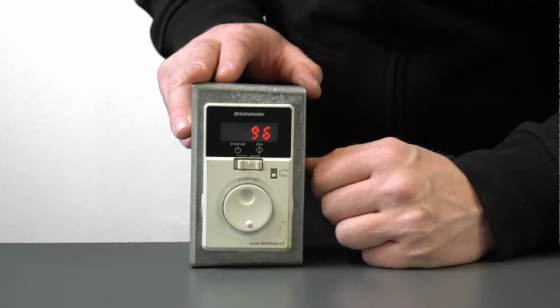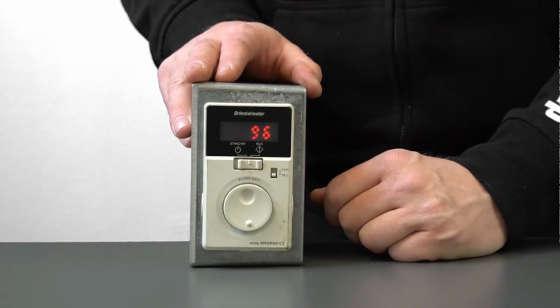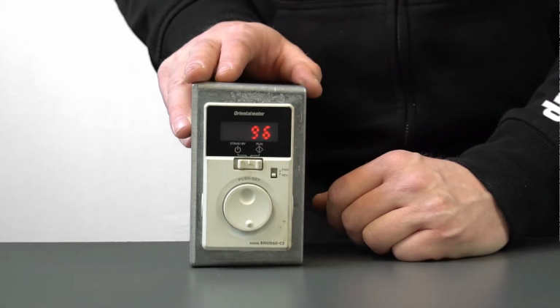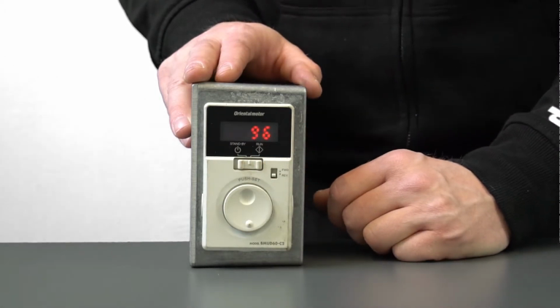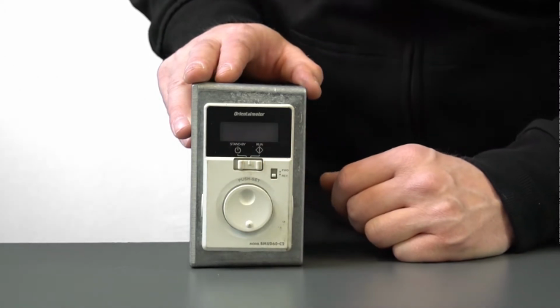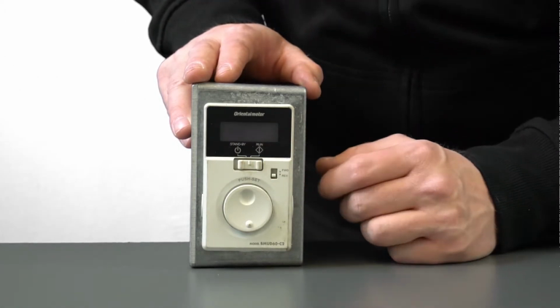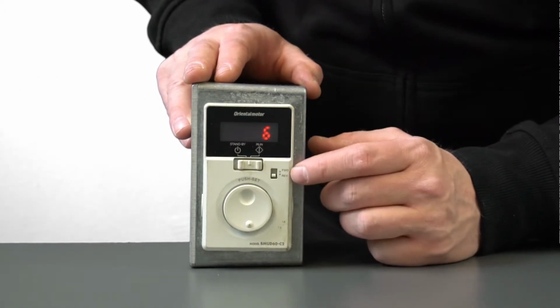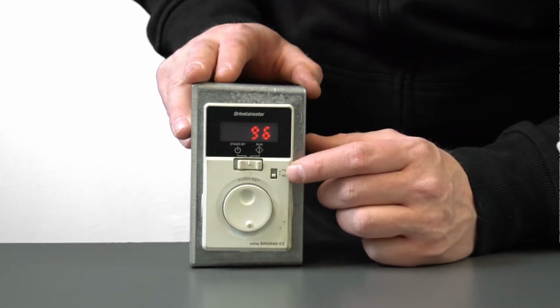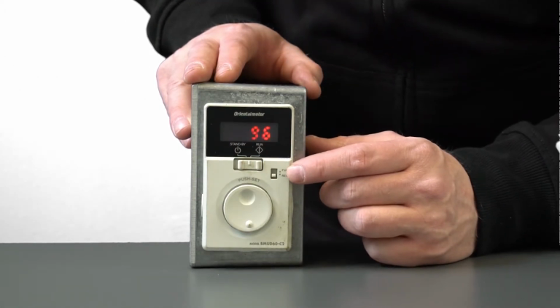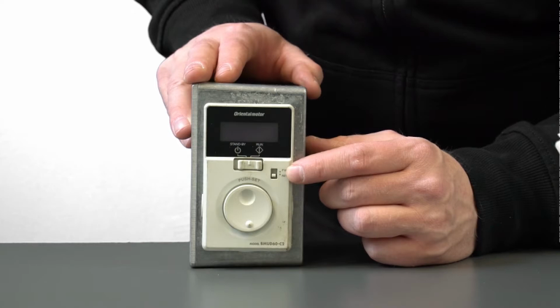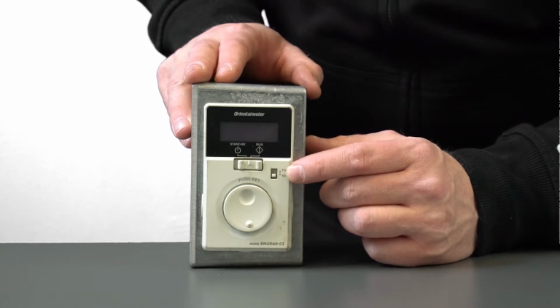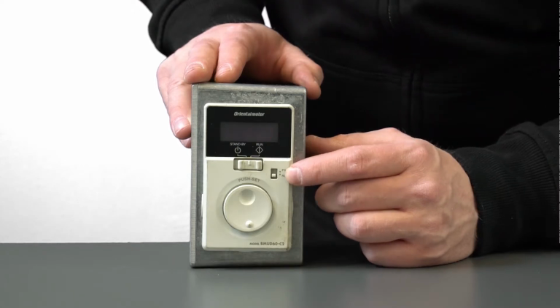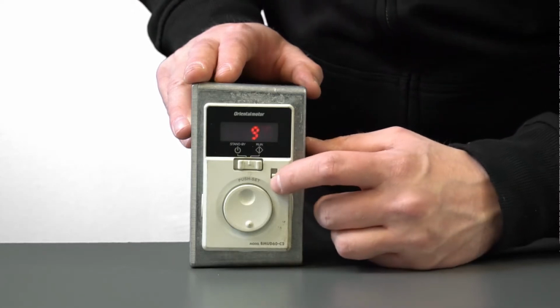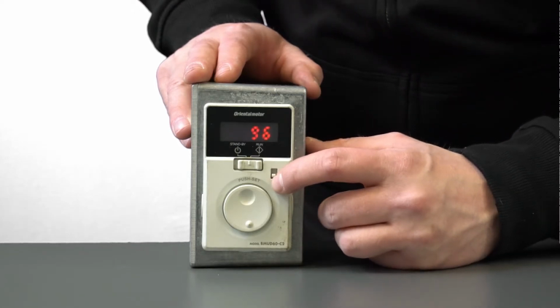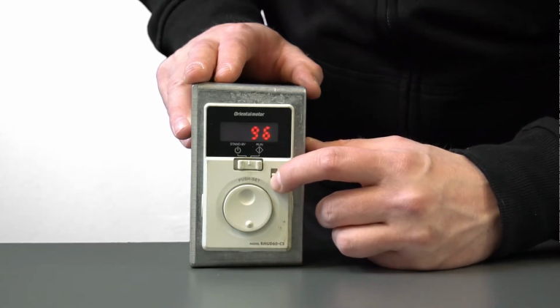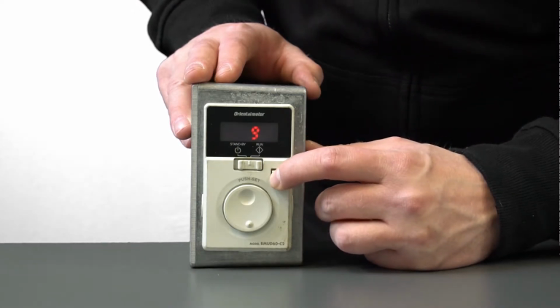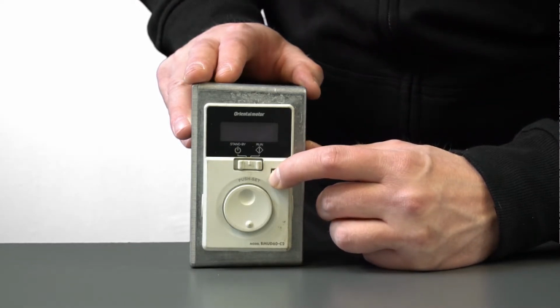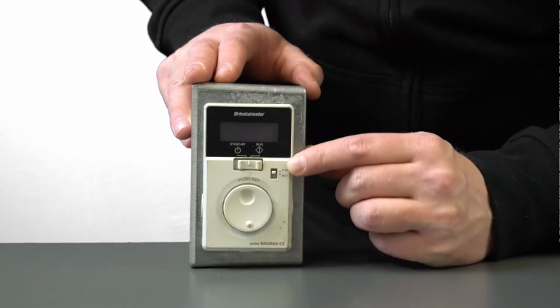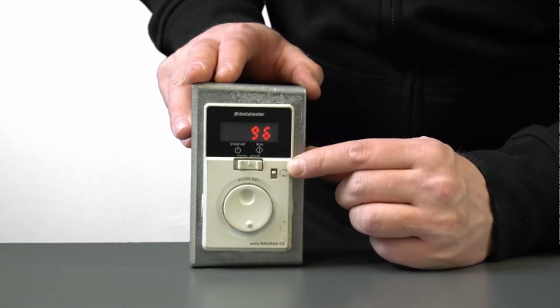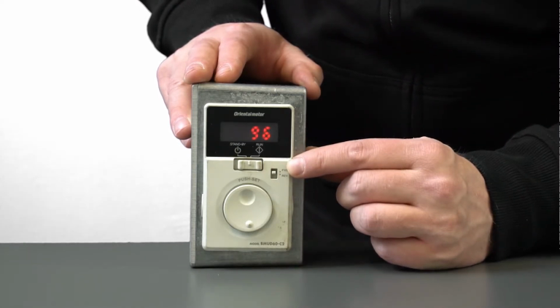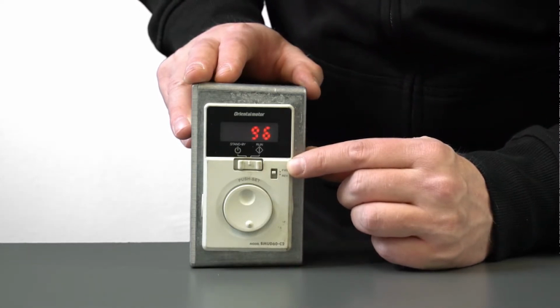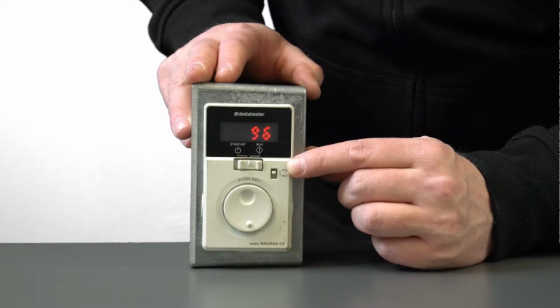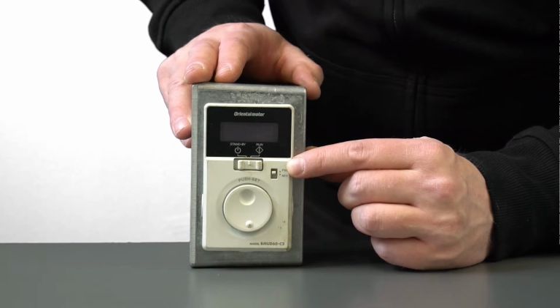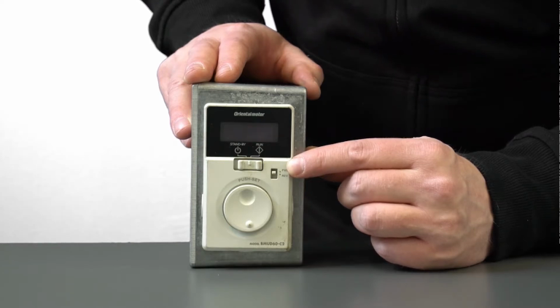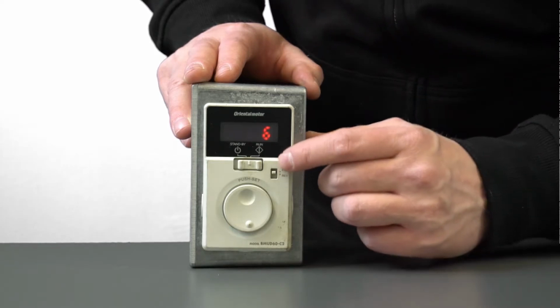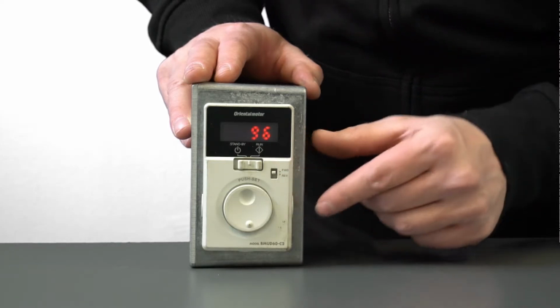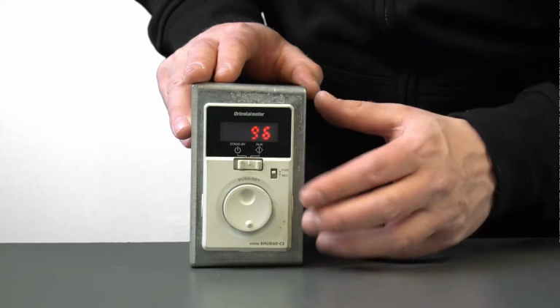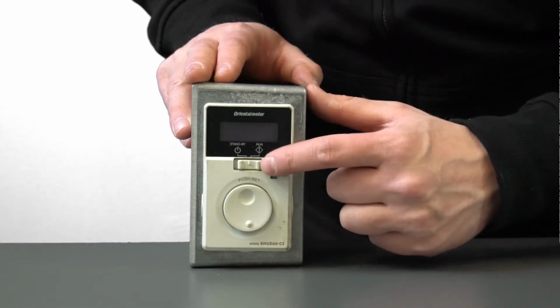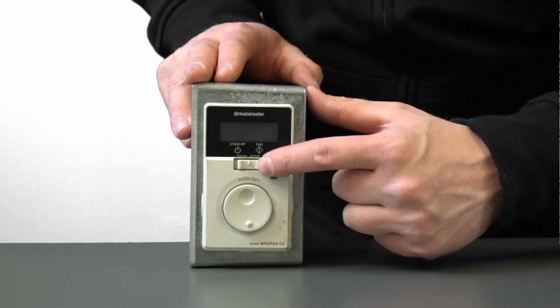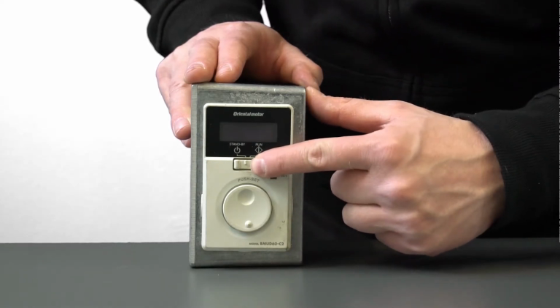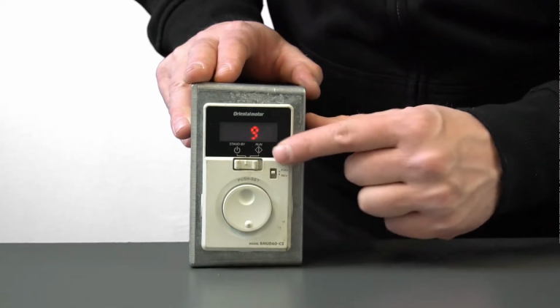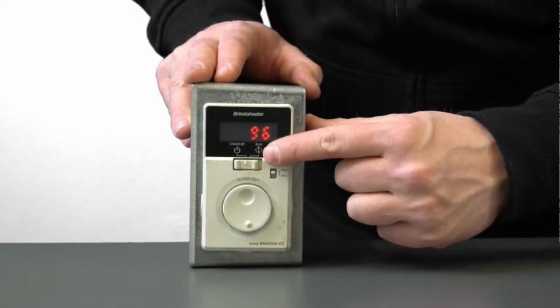To reverse the rotation, use that small switch here saying forward or reverse. To stop, just switch it off.